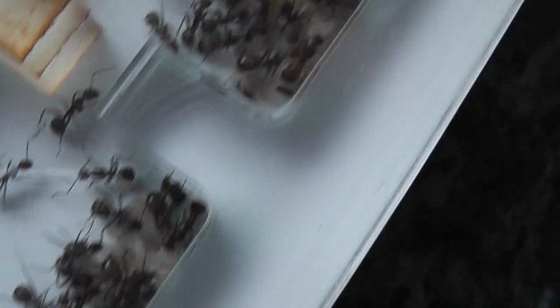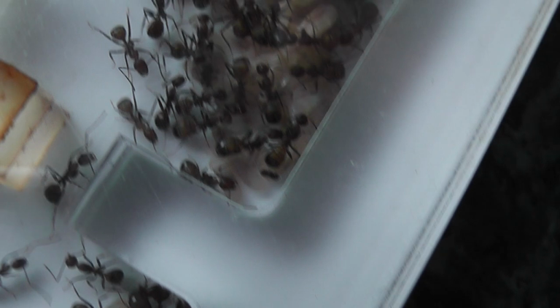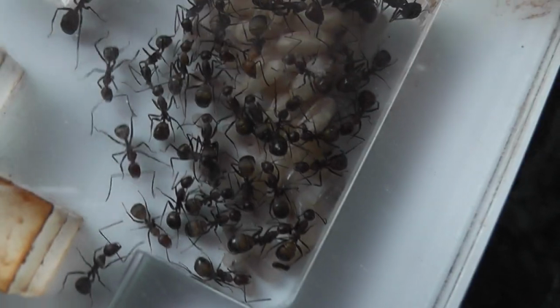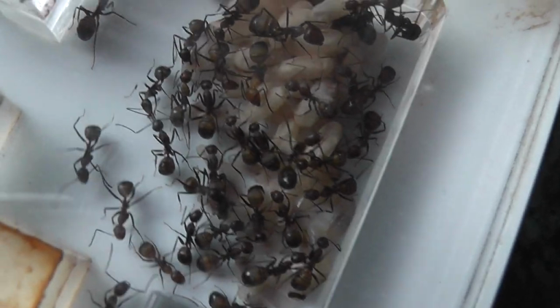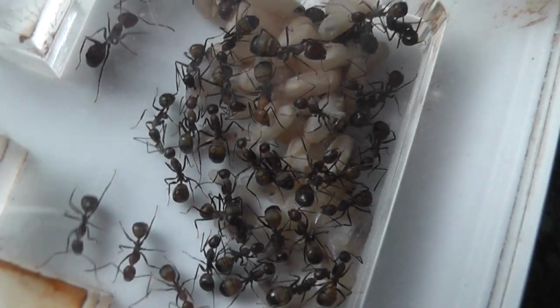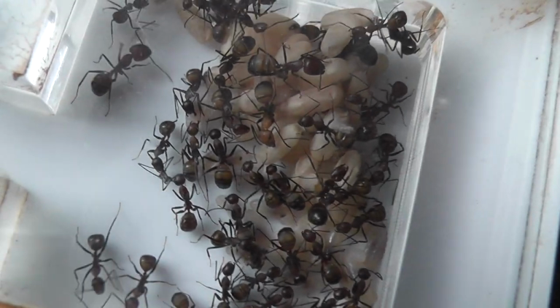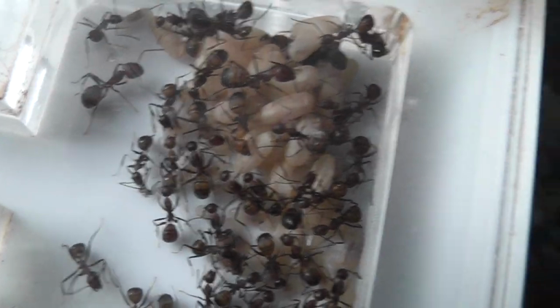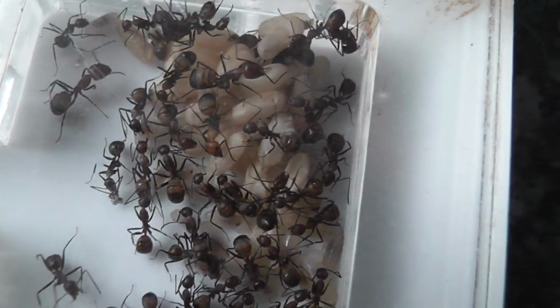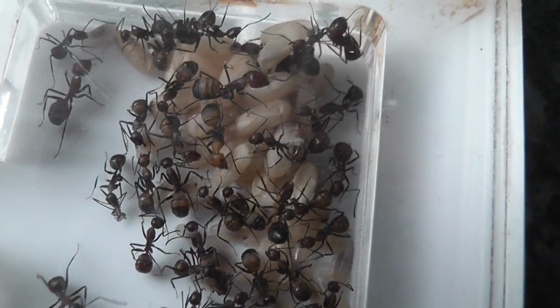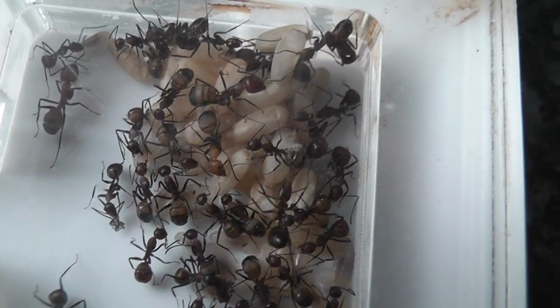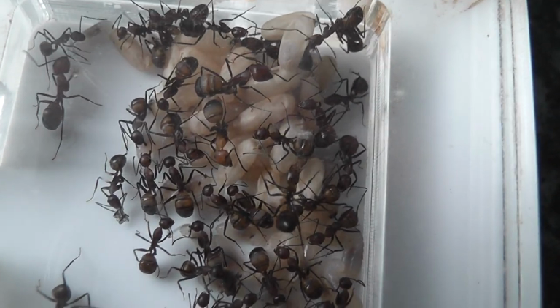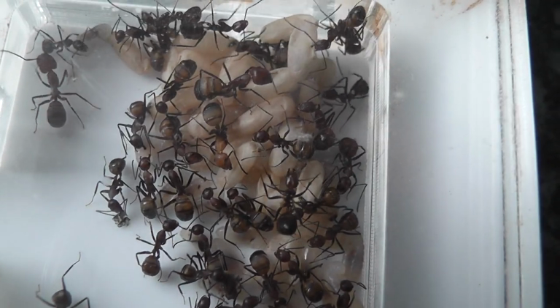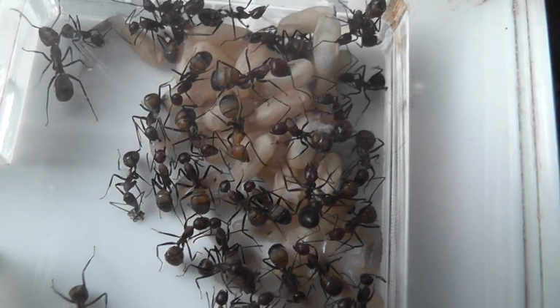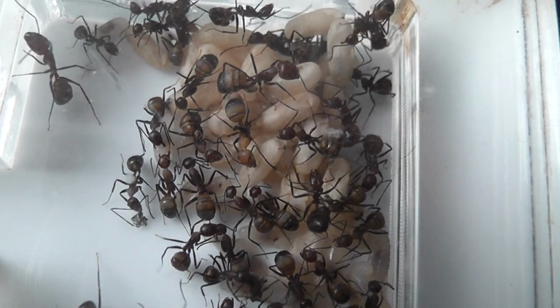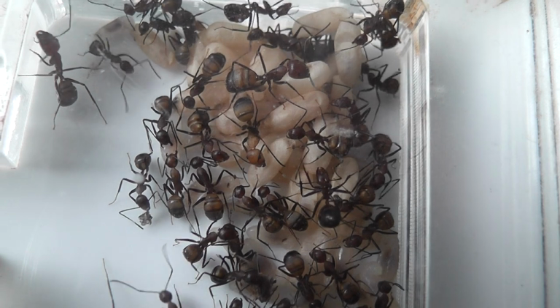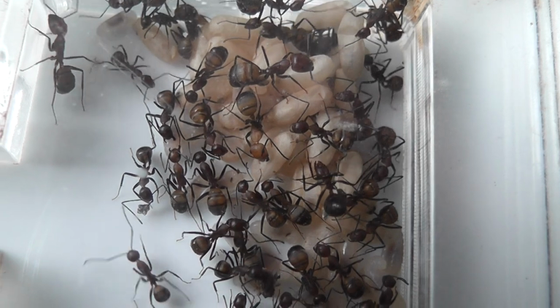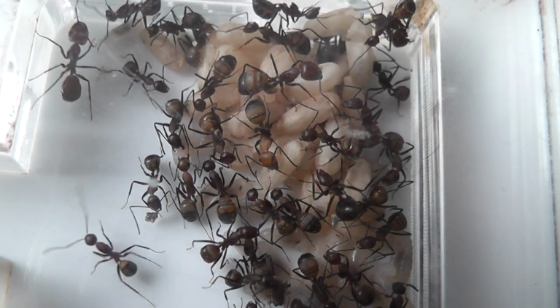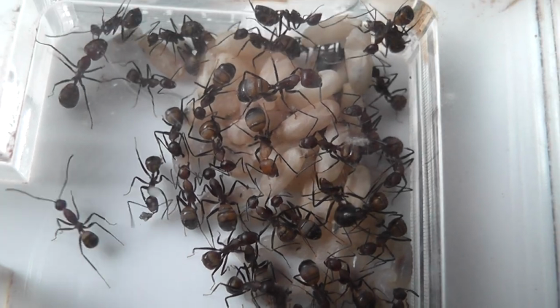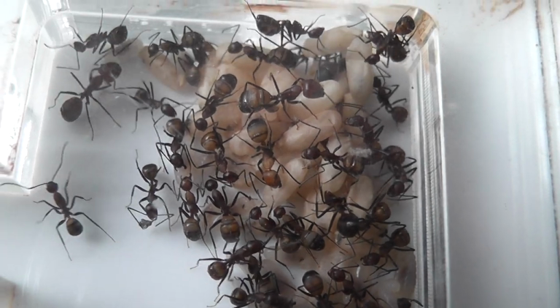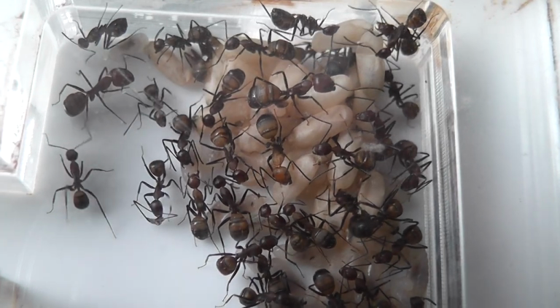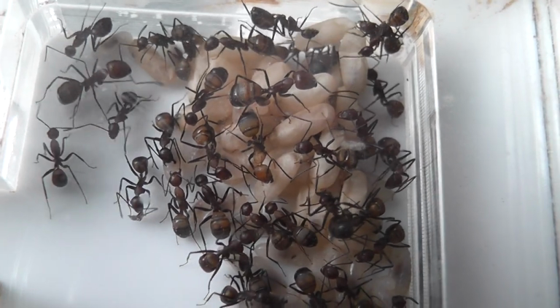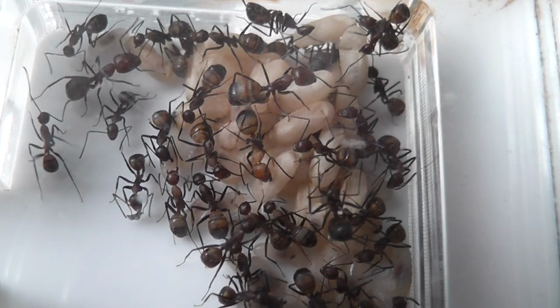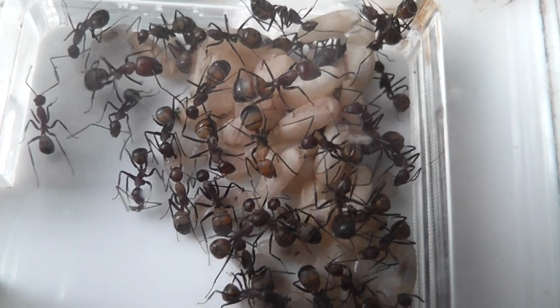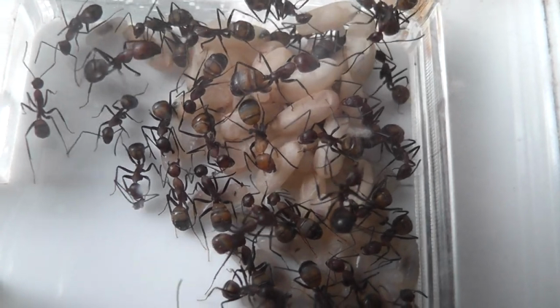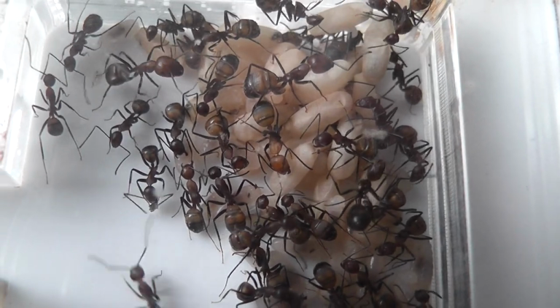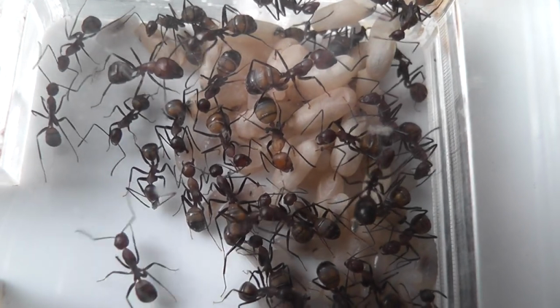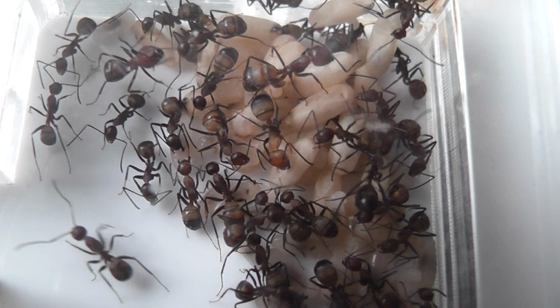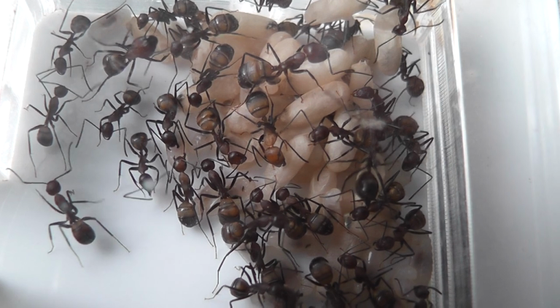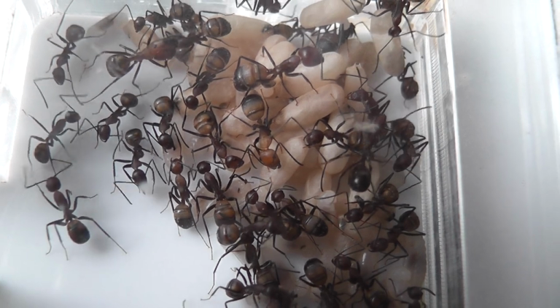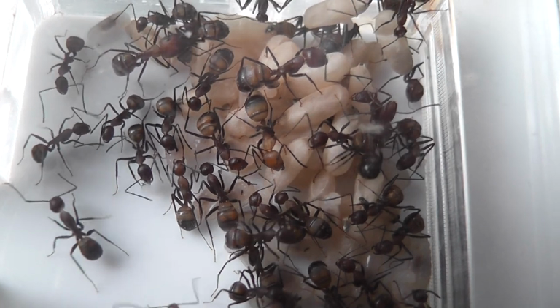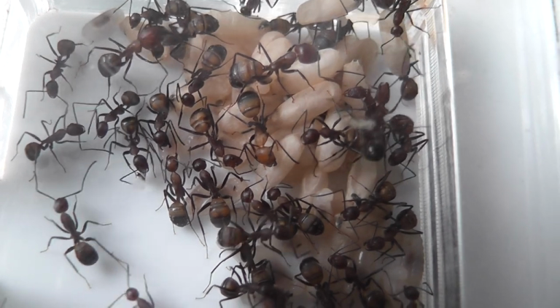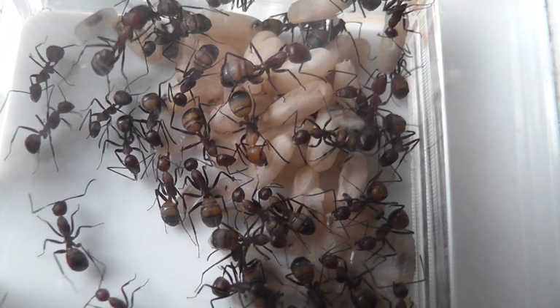If indeed there aren't some more dotted about in the chambers — there's one there that looks as though she's probably a slightly older callow. She's still pale compared to the others.